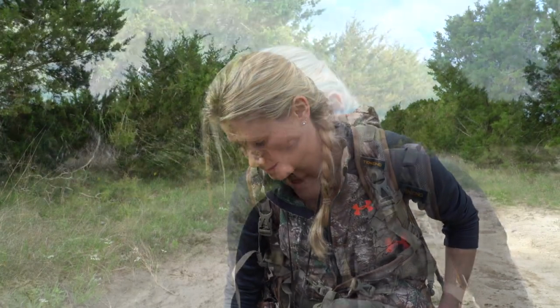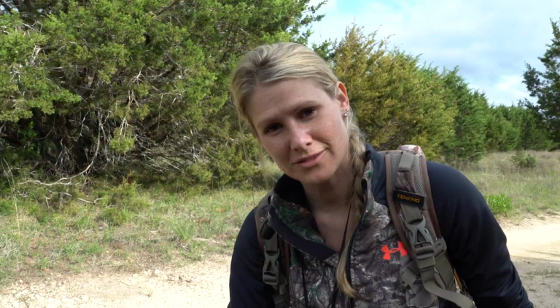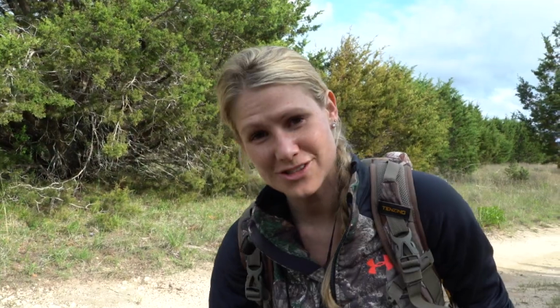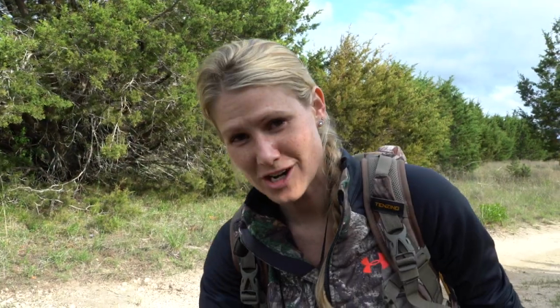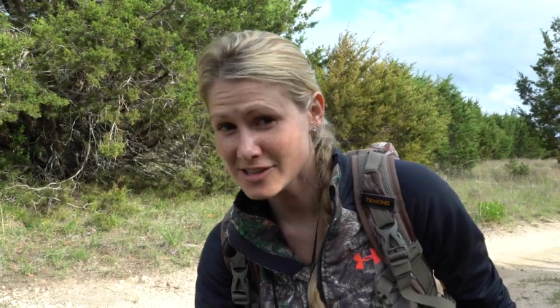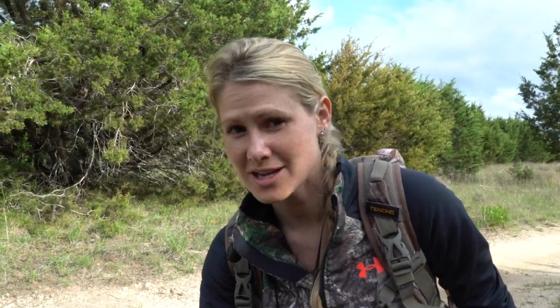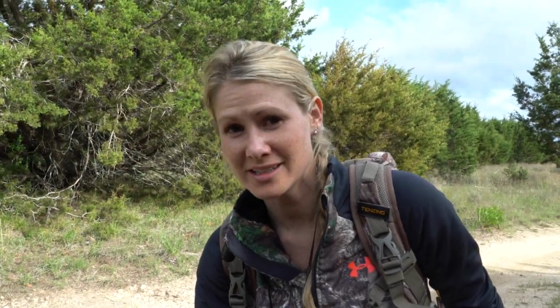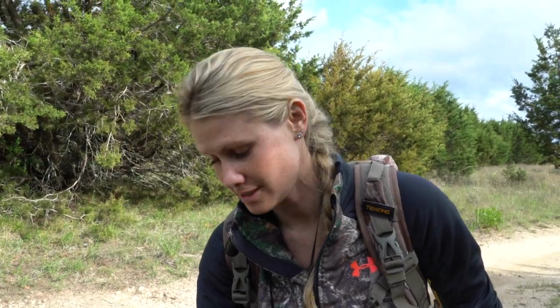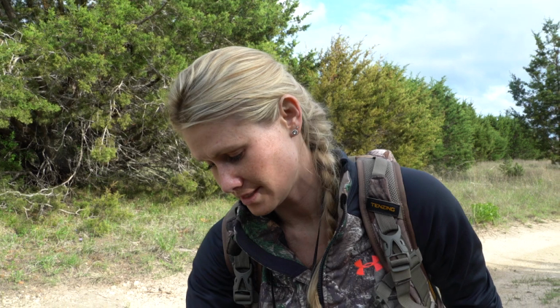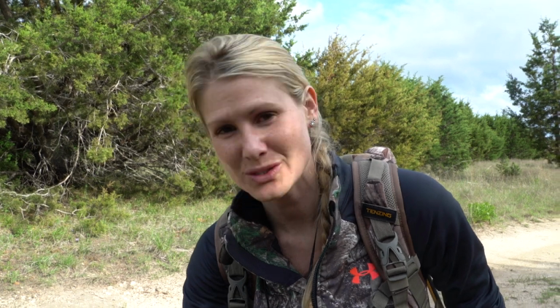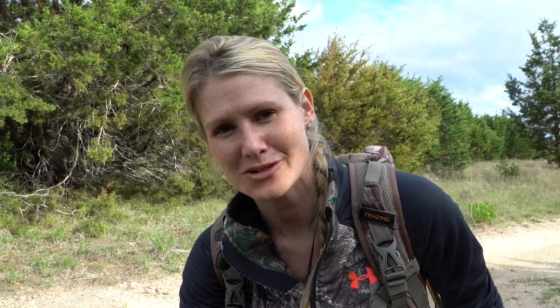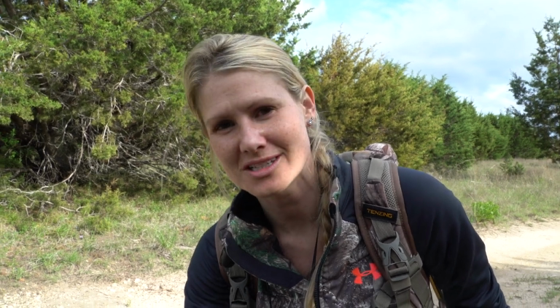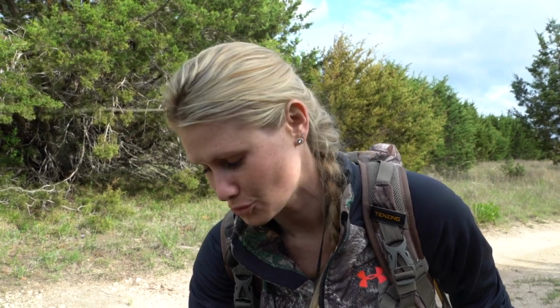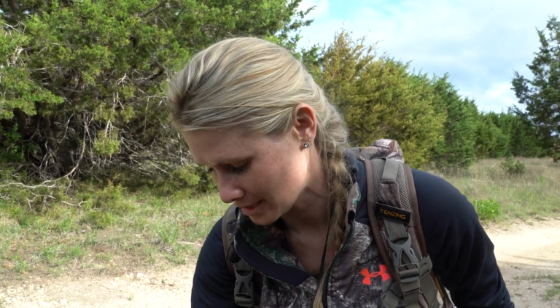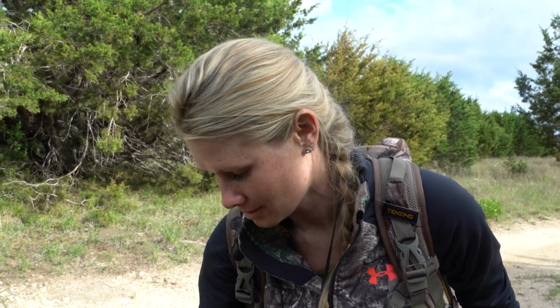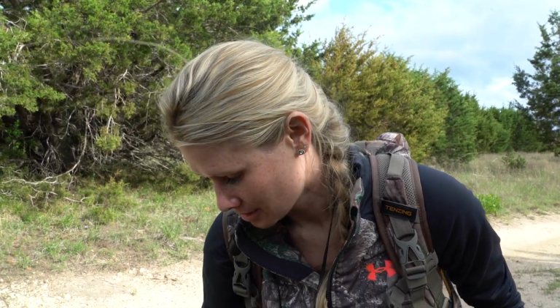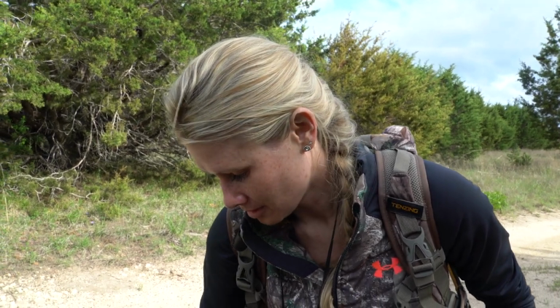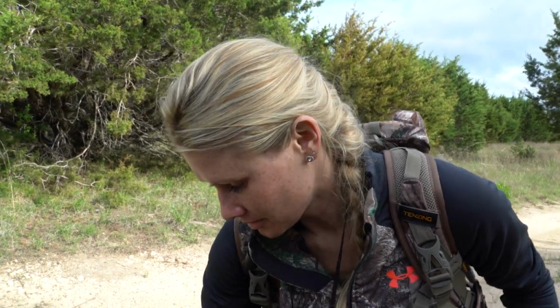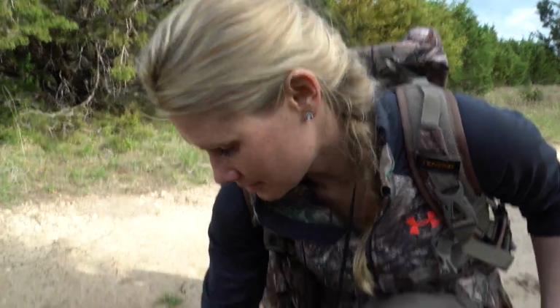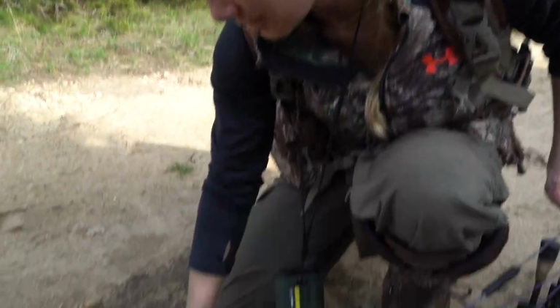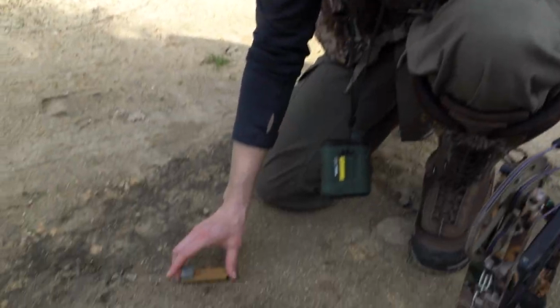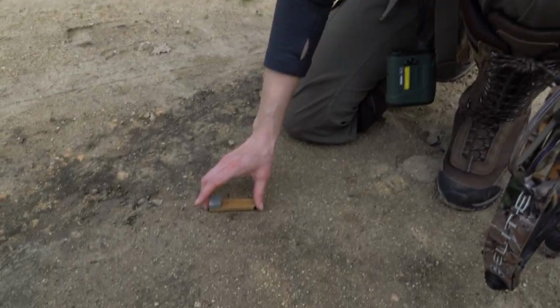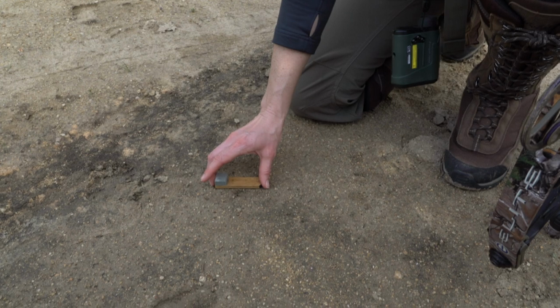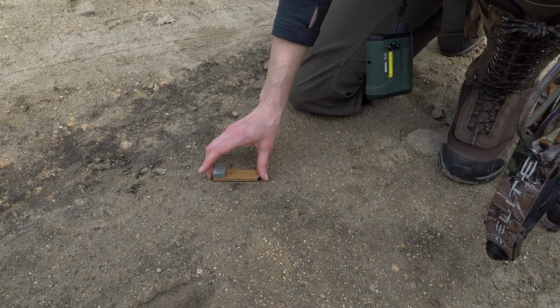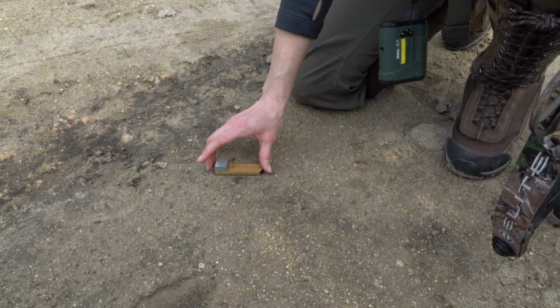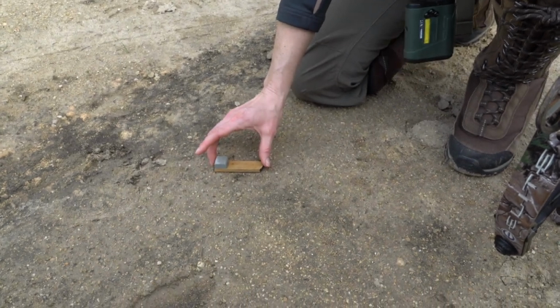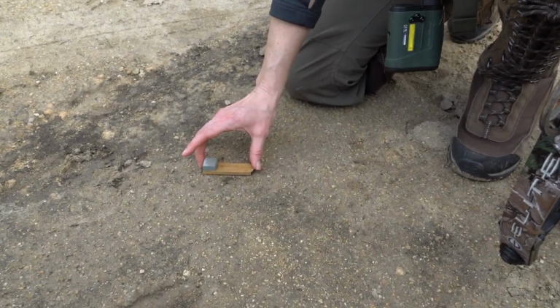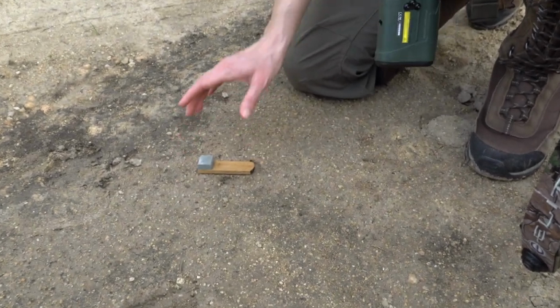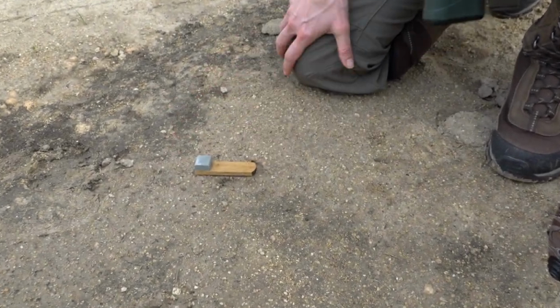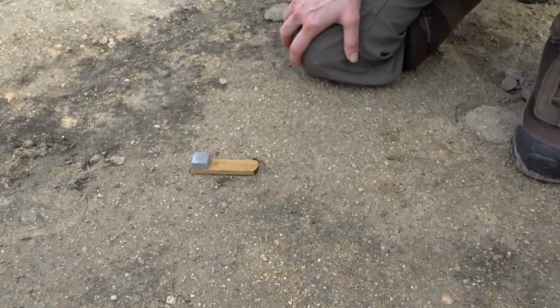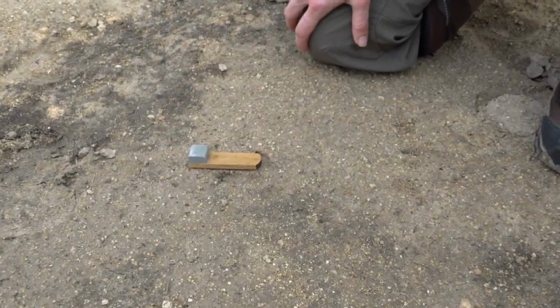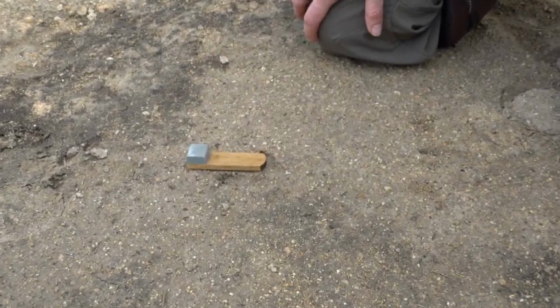Now these two tracks here, you can tell they're hens. You can see the middle toe is just a little shorter. I'll put this conditioner down here so you can tell — it's a good inch or more shorter.